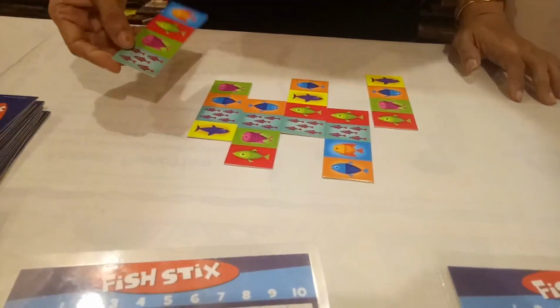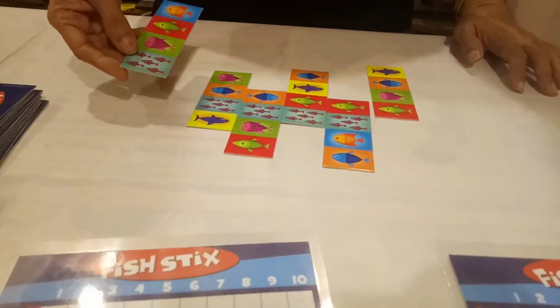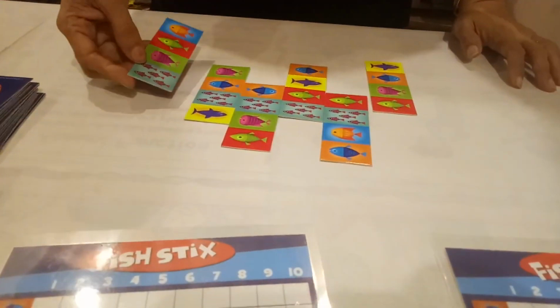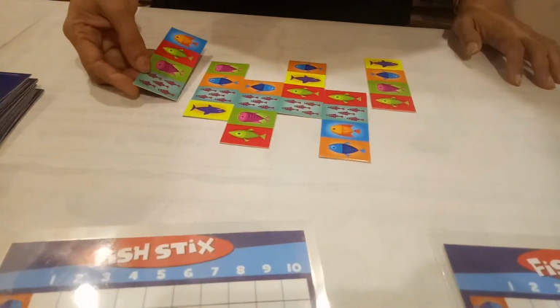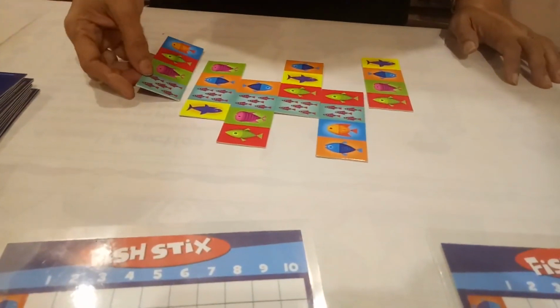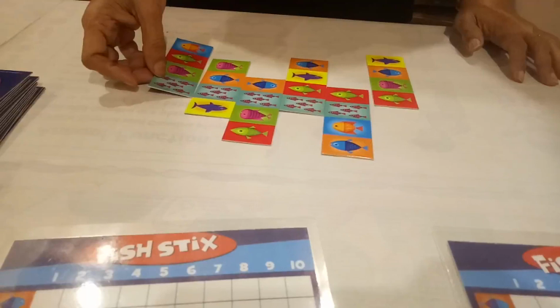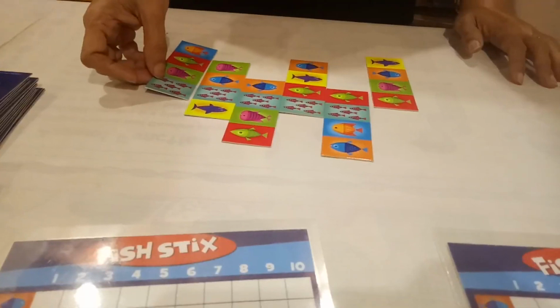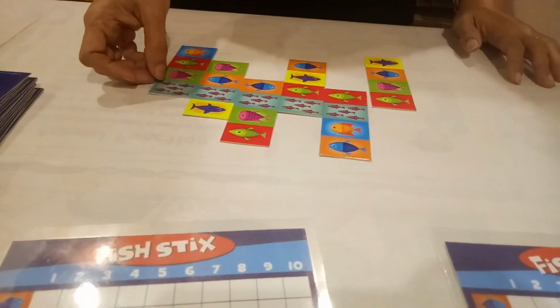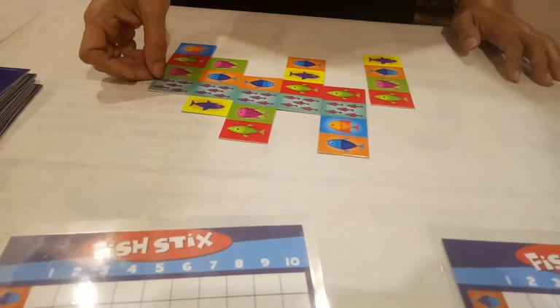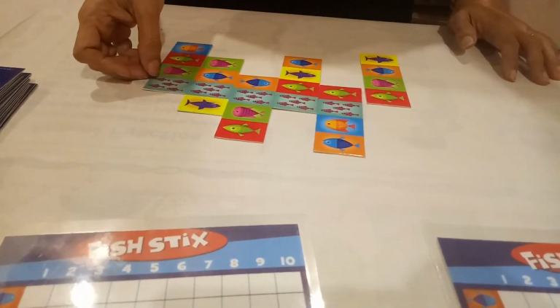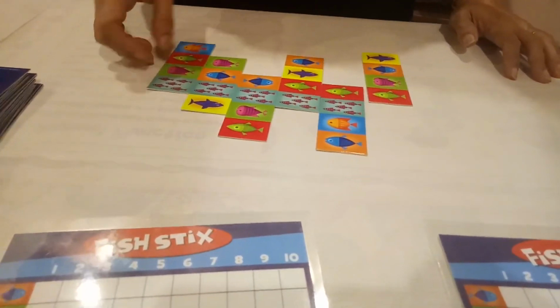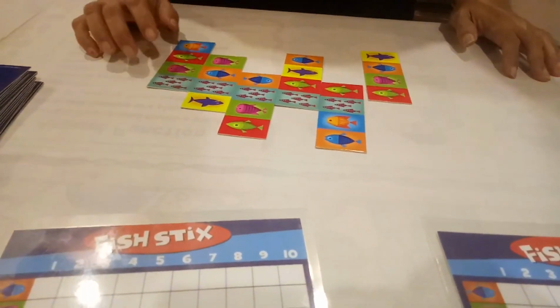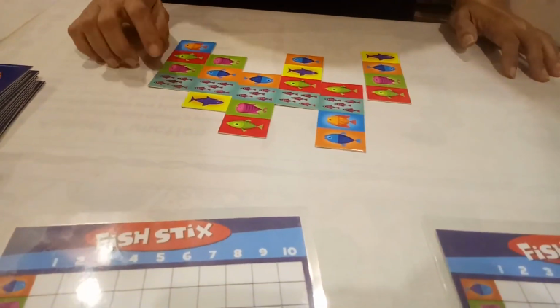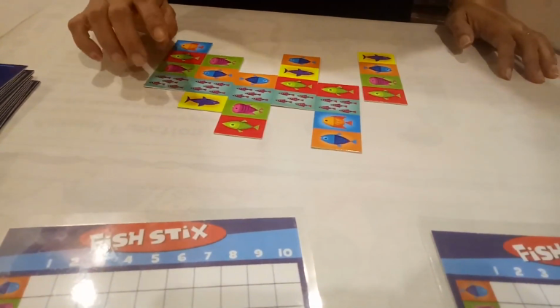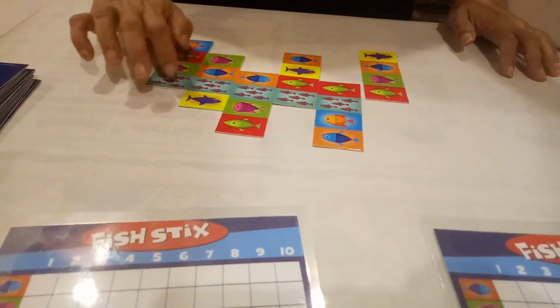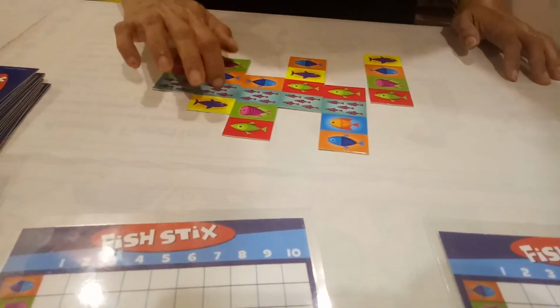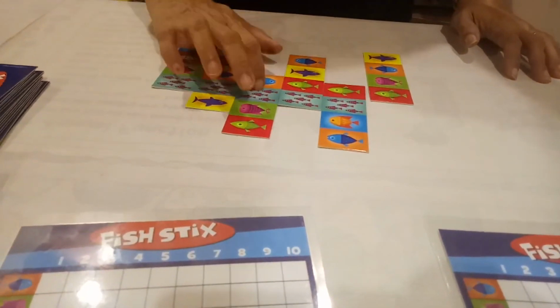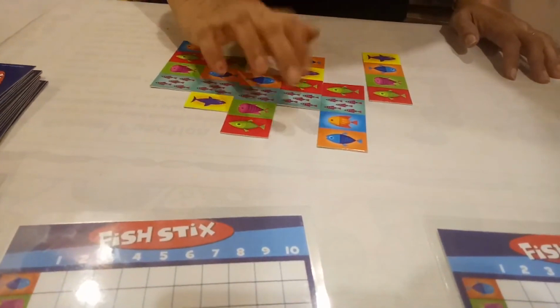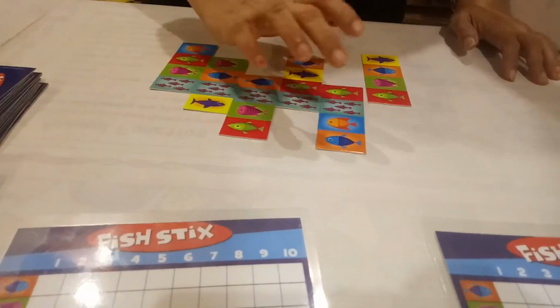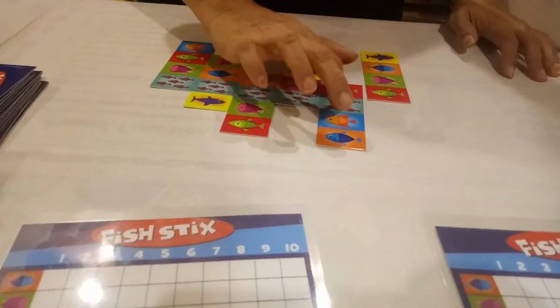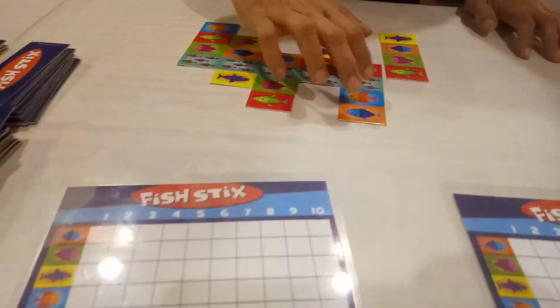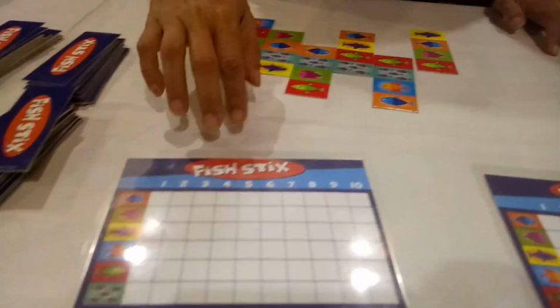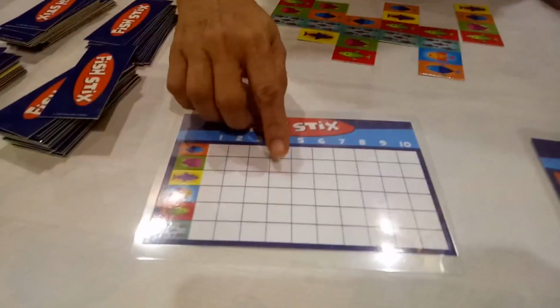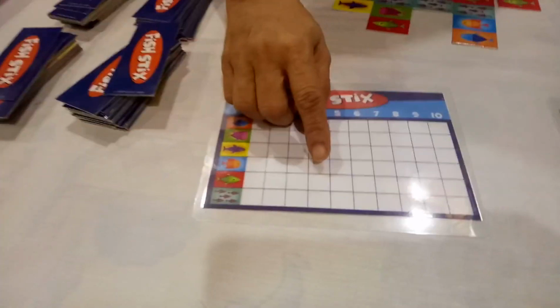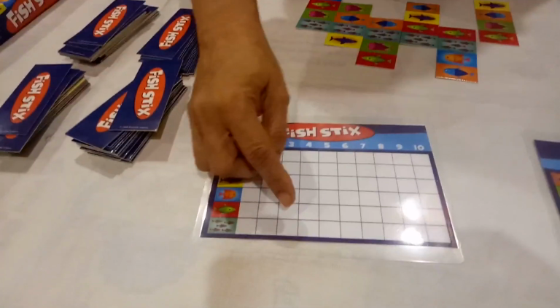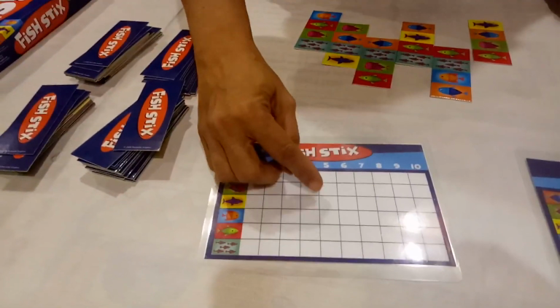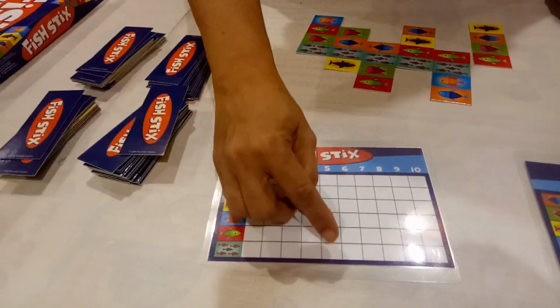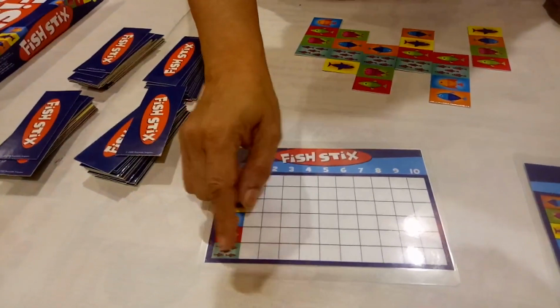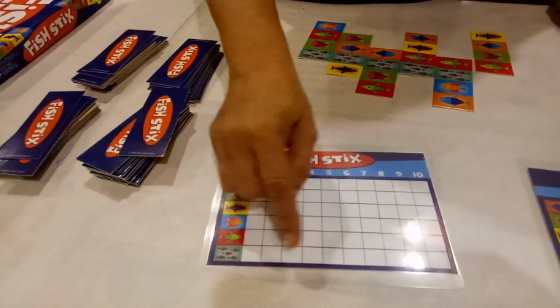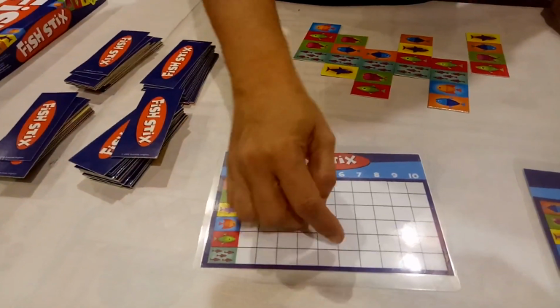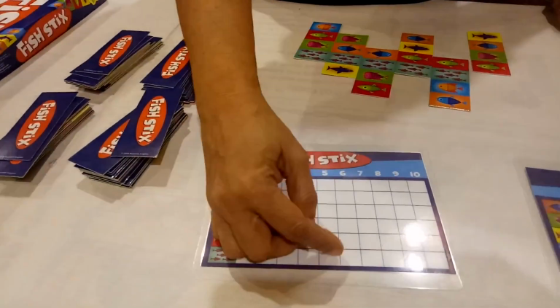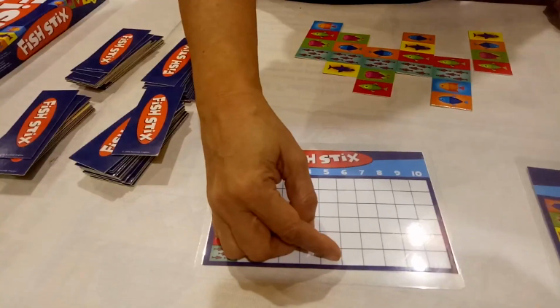Now even I got a small fish. I will keep it over here. Now I got 1, 2, 3, 4, 5. So in my card, I will tick mark on small fish, number 5.